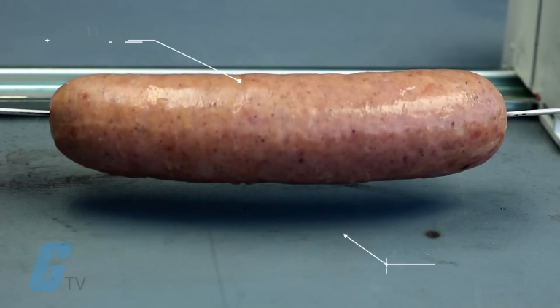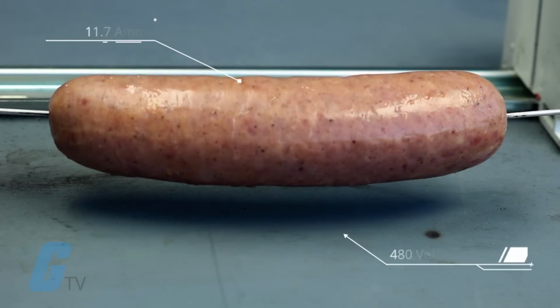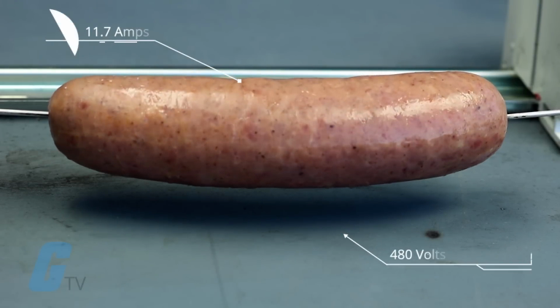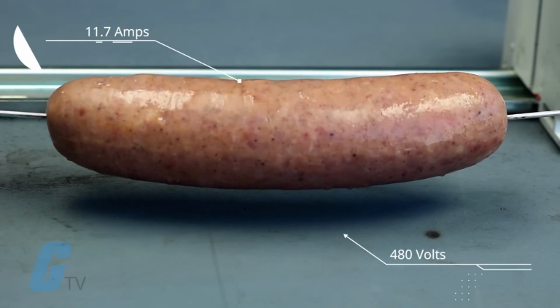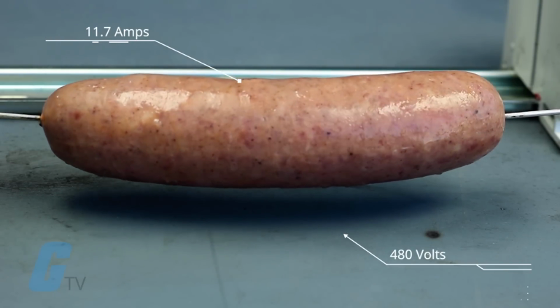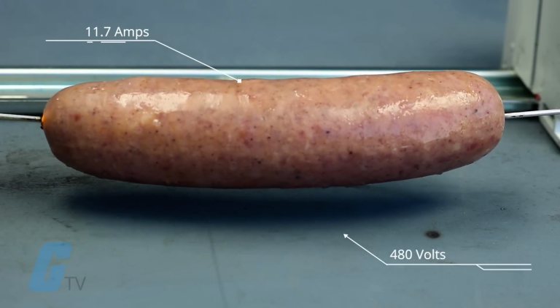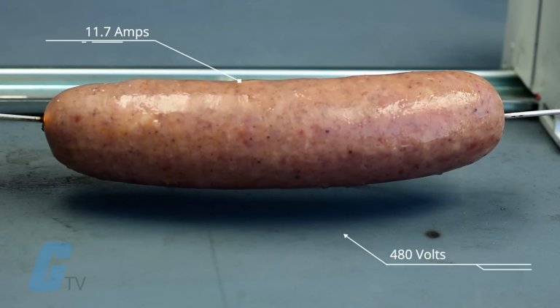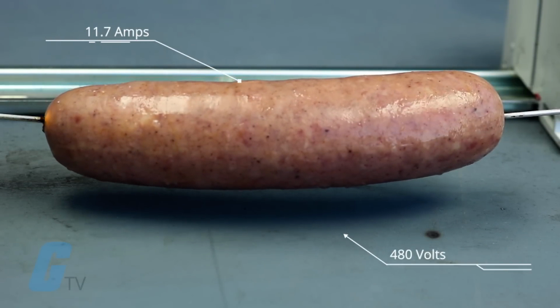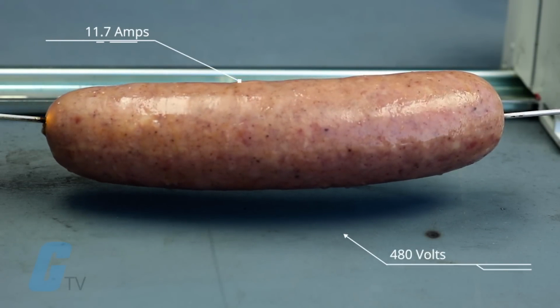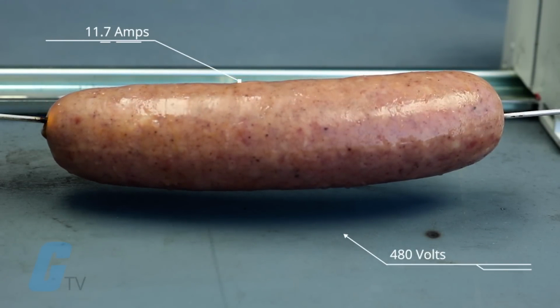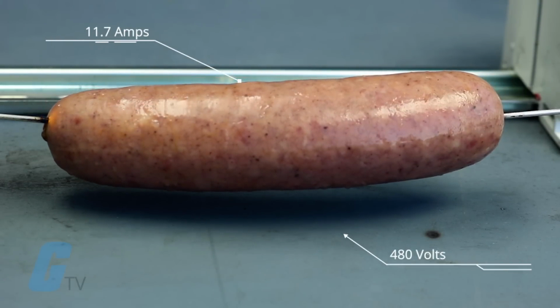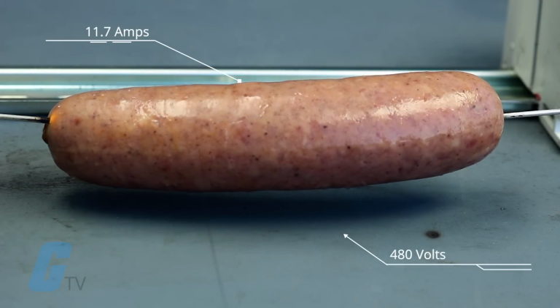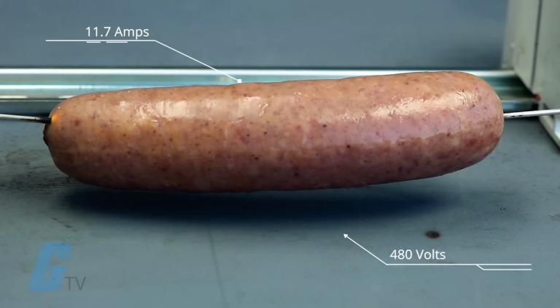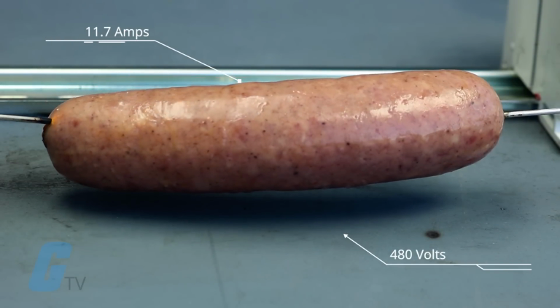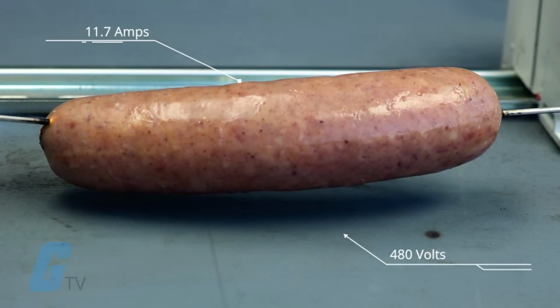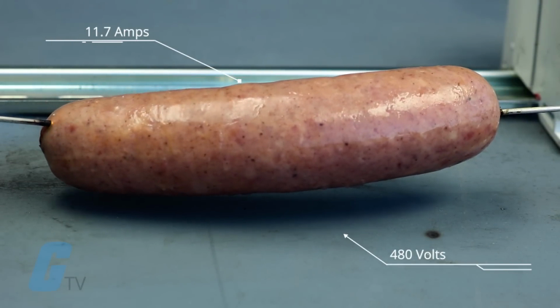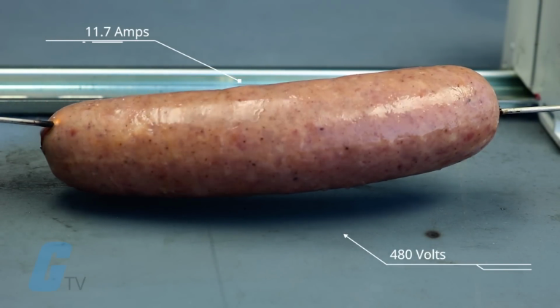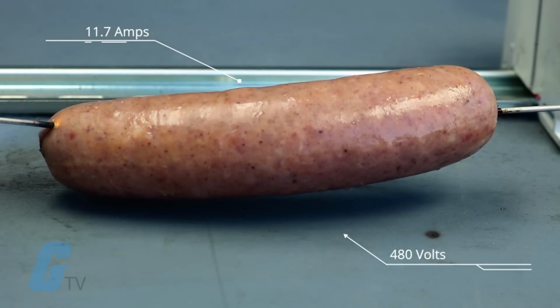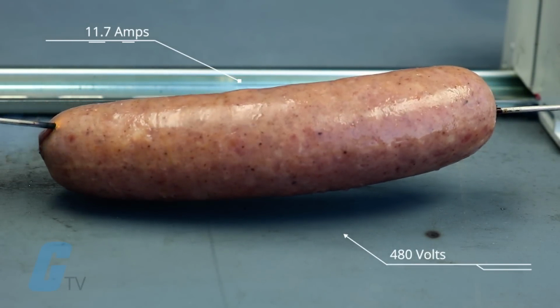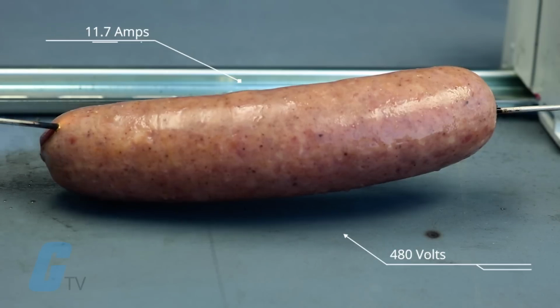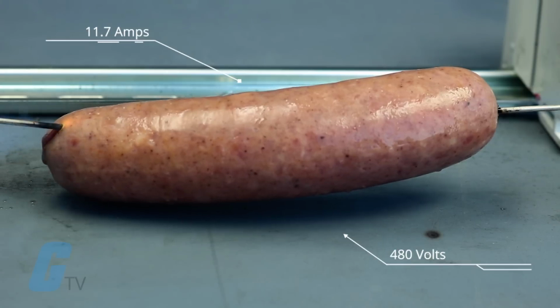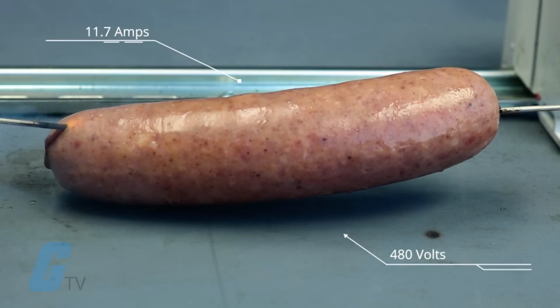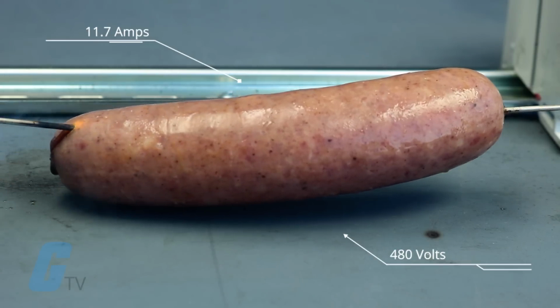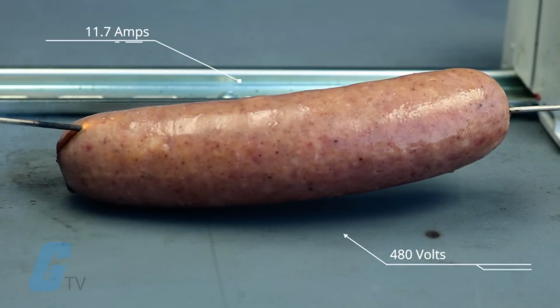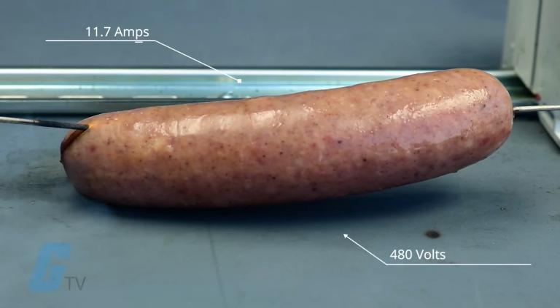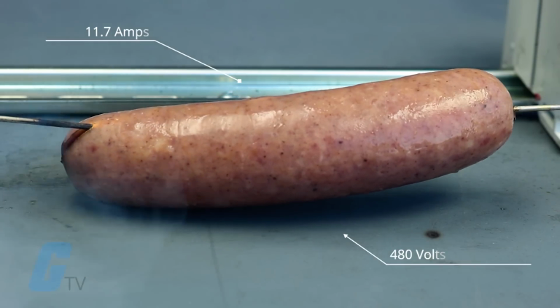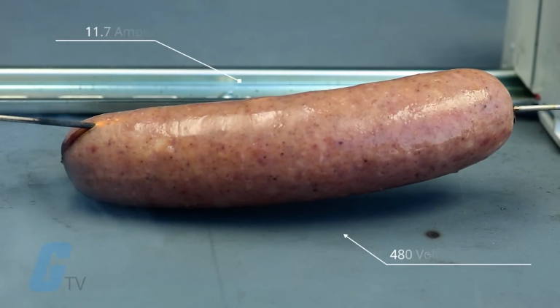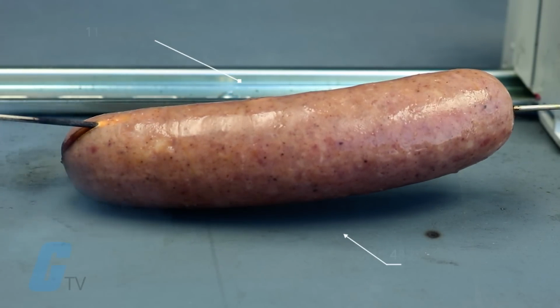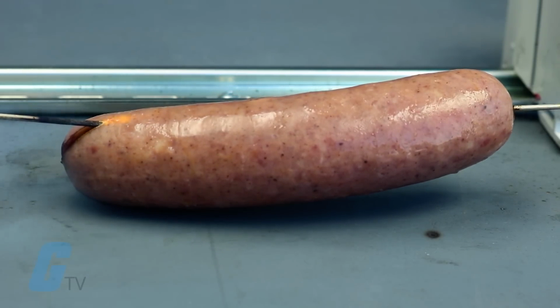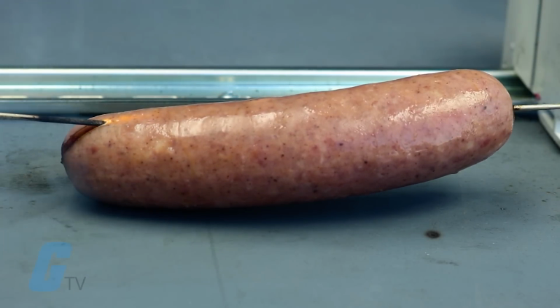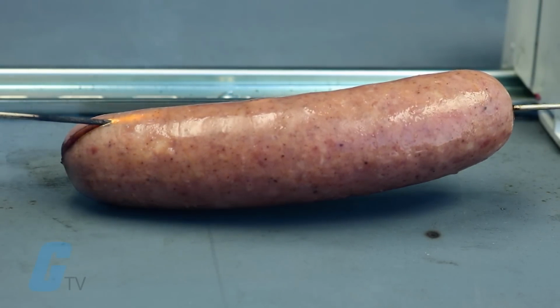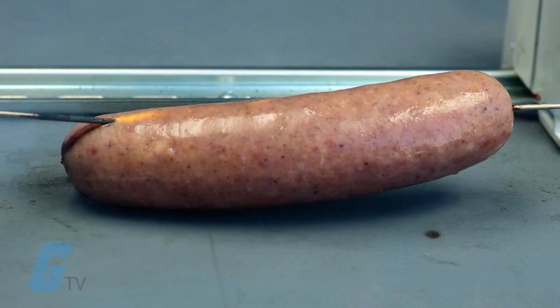And finally, we're cranking it all the way up to 480 volts. This one went all the way up to 11.7 amps. Now we're cooking.